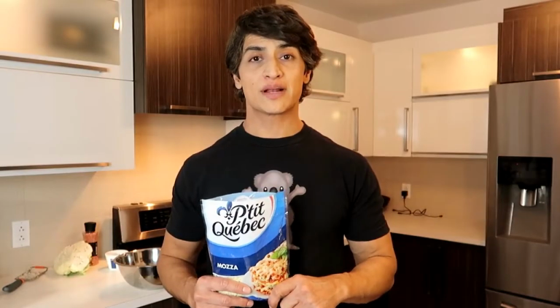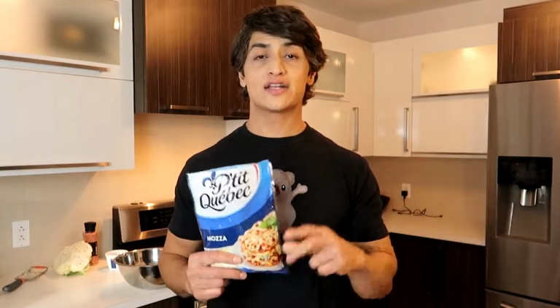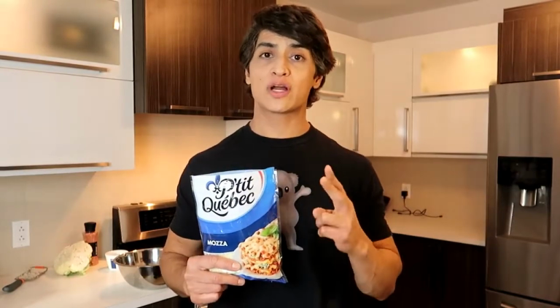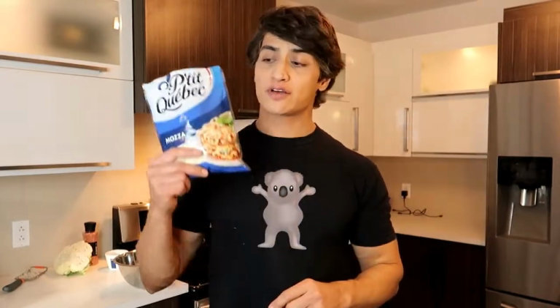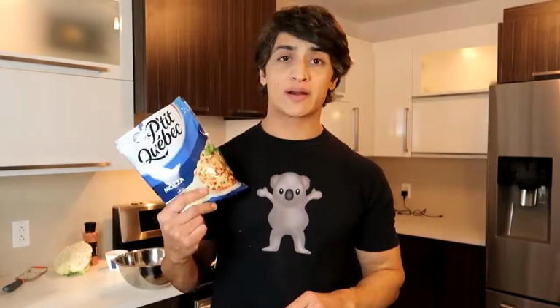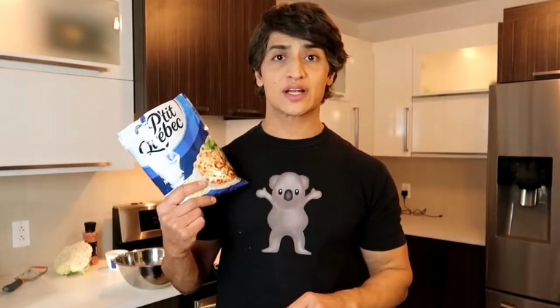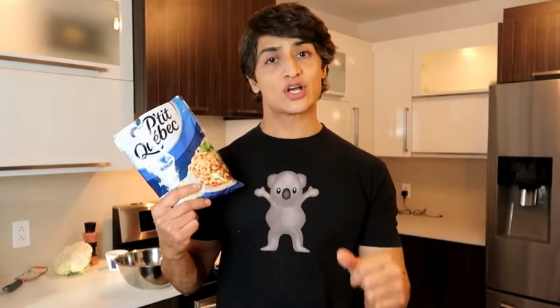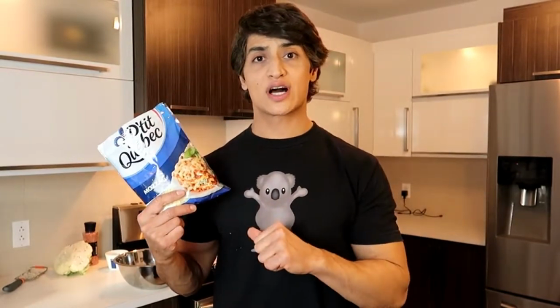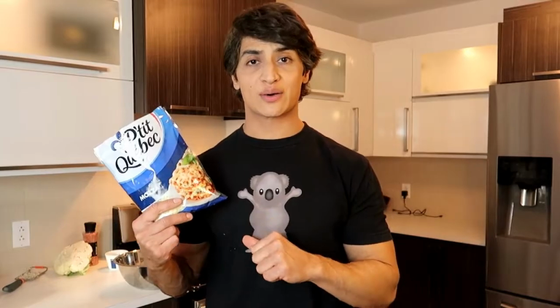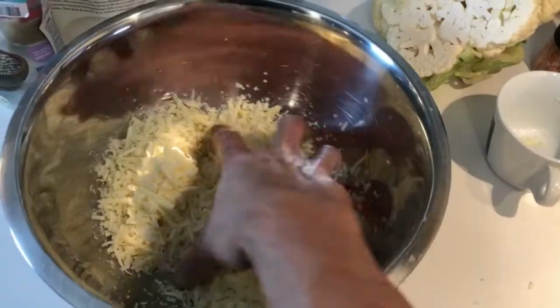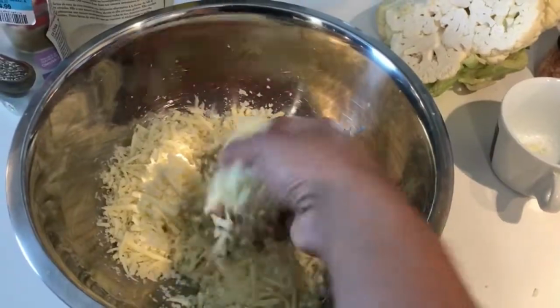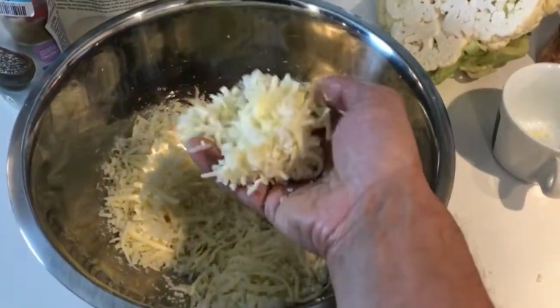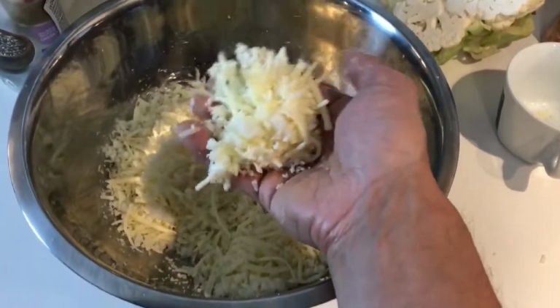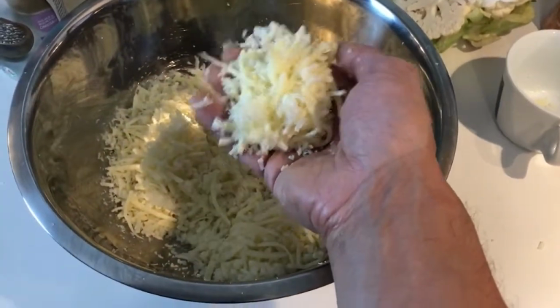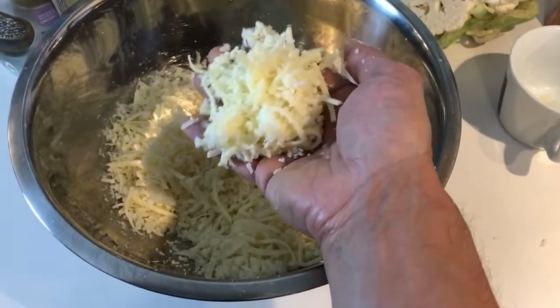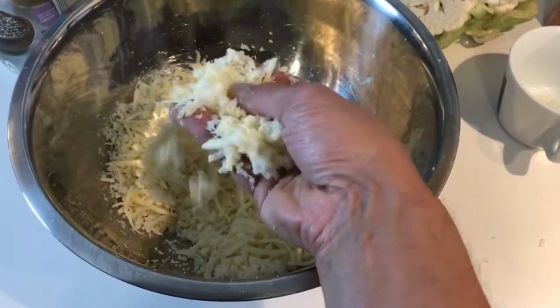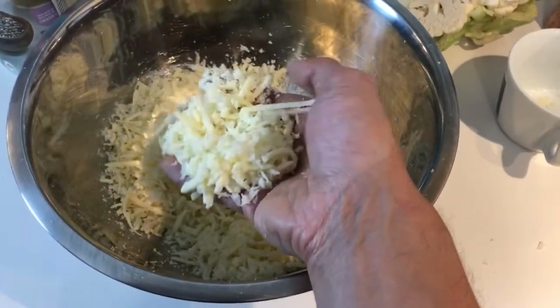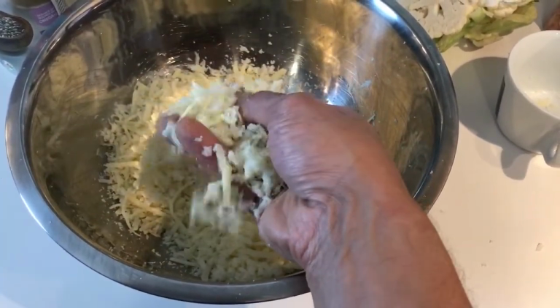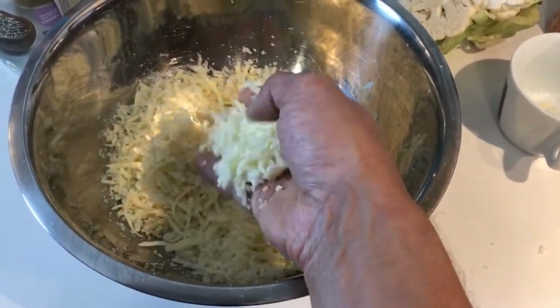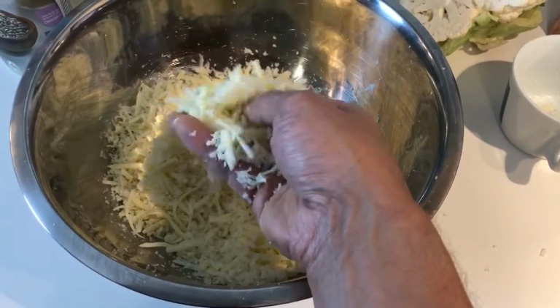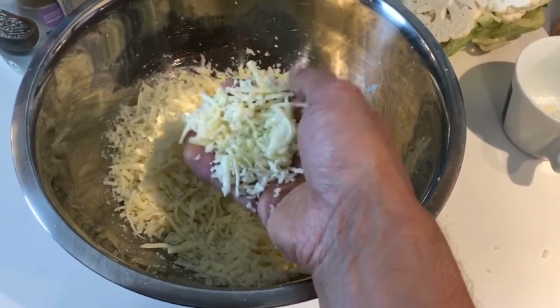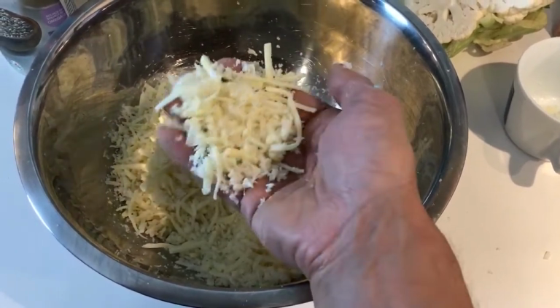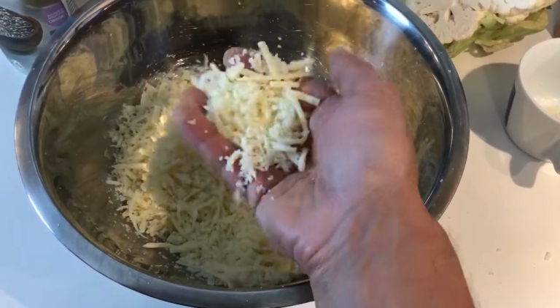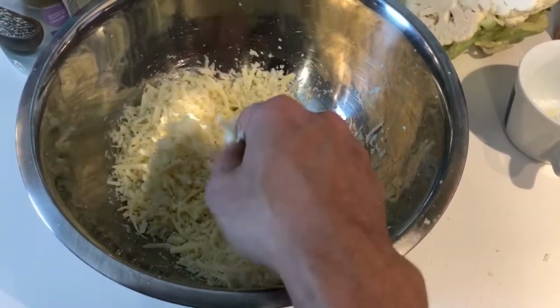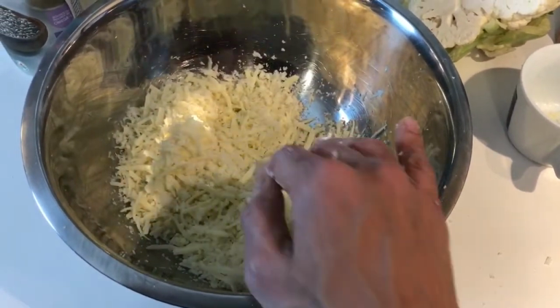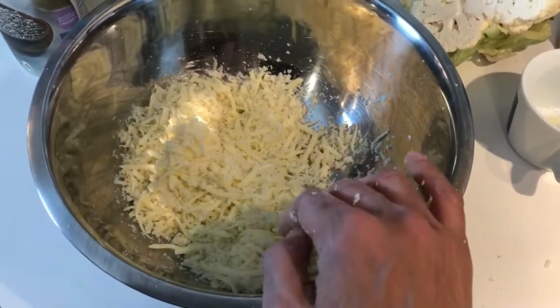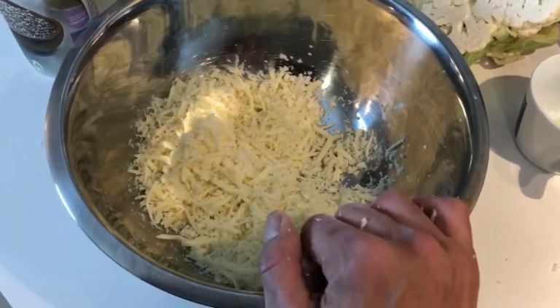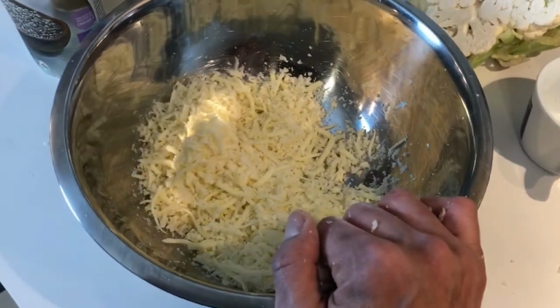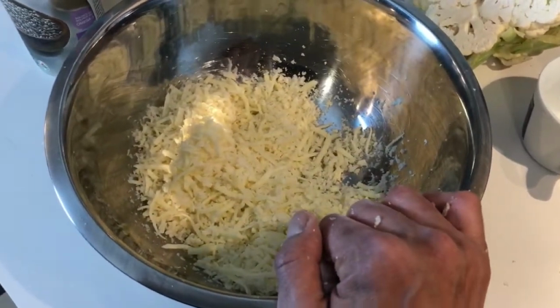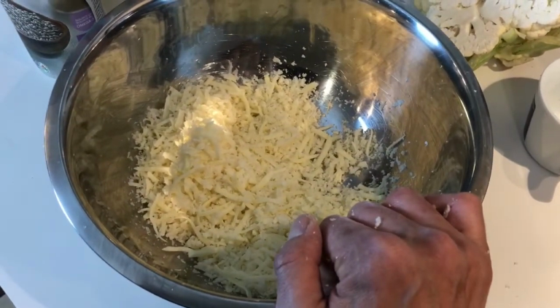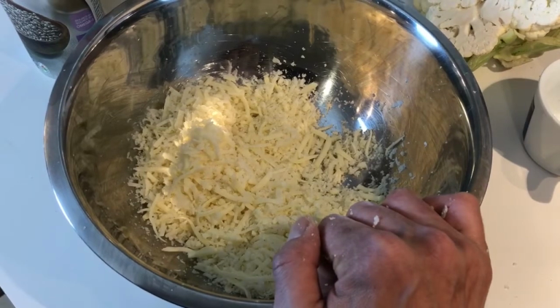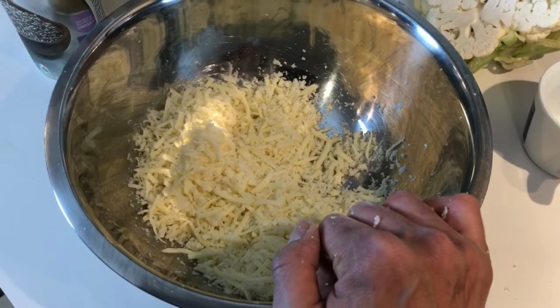Now I'm gonna add two cups of shredded mozzarella cheese to the cauliflower. So right here I've got two cups of shredded mozzarella along with two cups of cauliflower, and to this I'm gonna add two whole eggs, one tablespoon of chia seeds, and one tablespoon of almond flour.